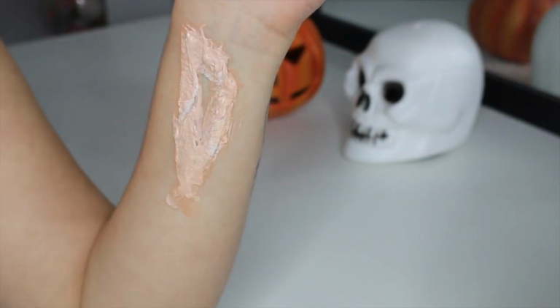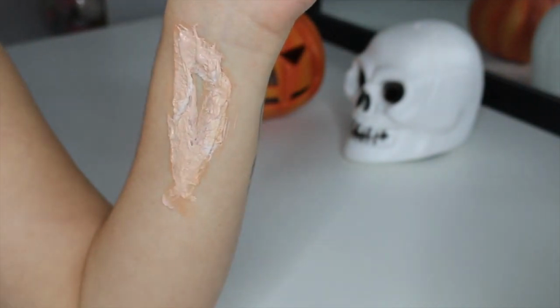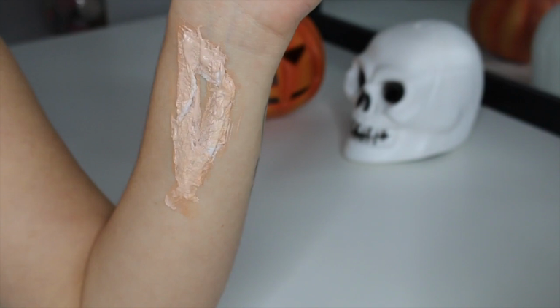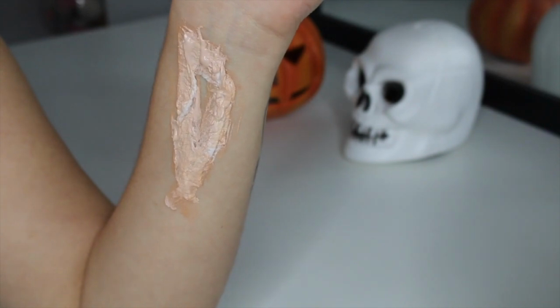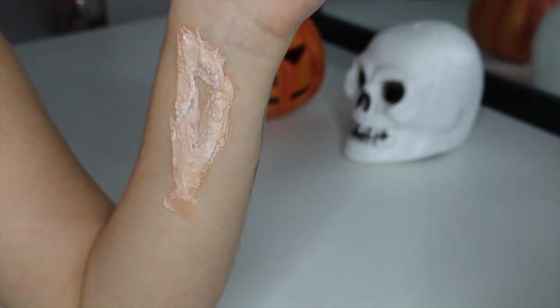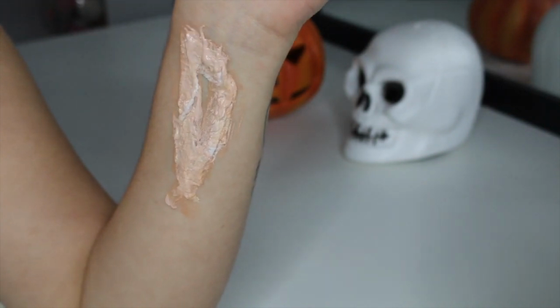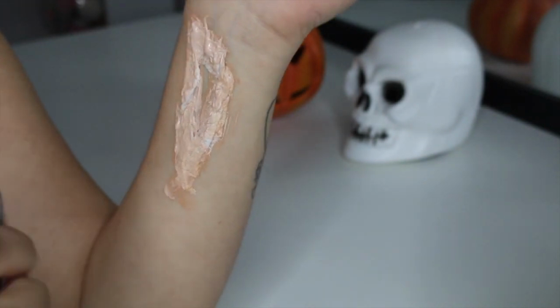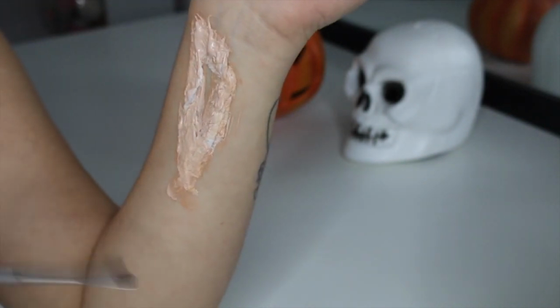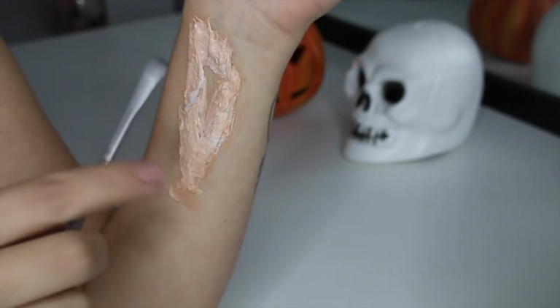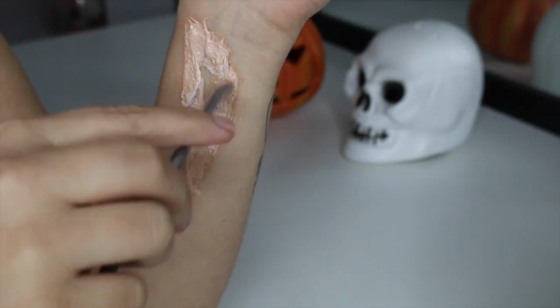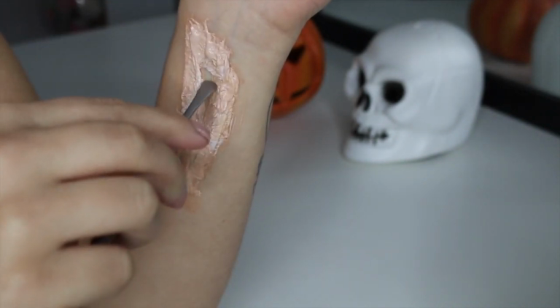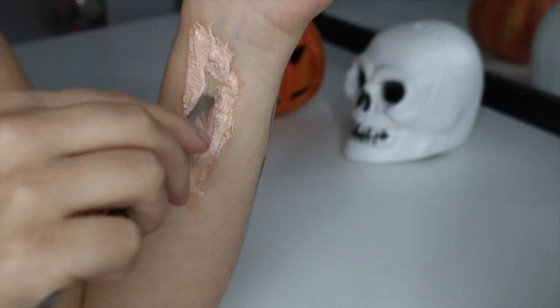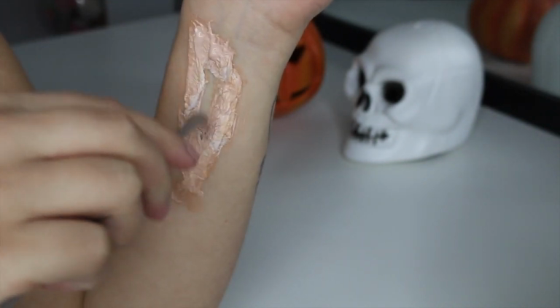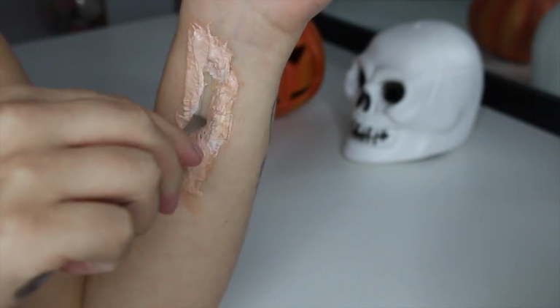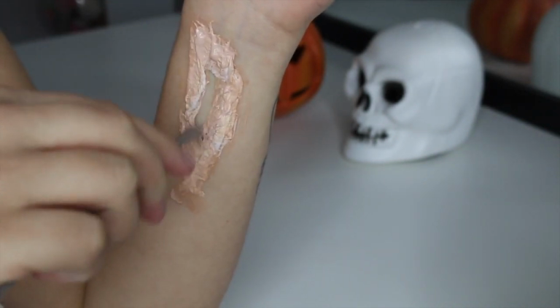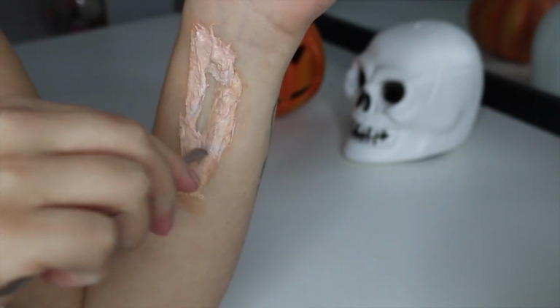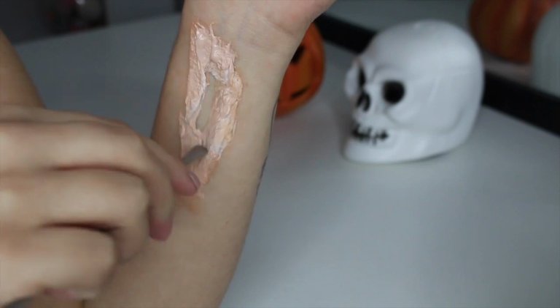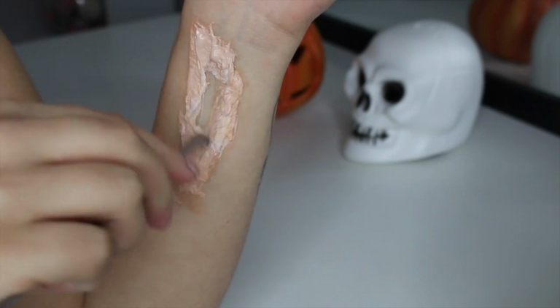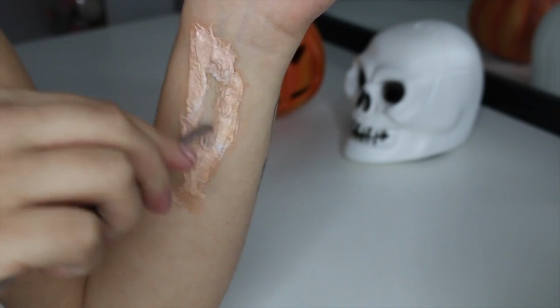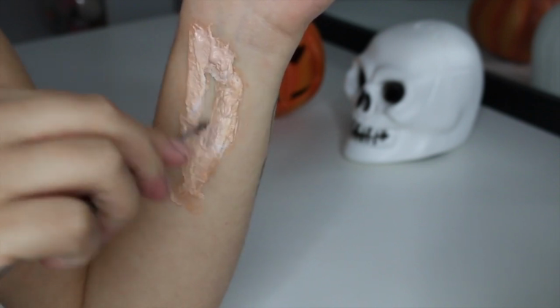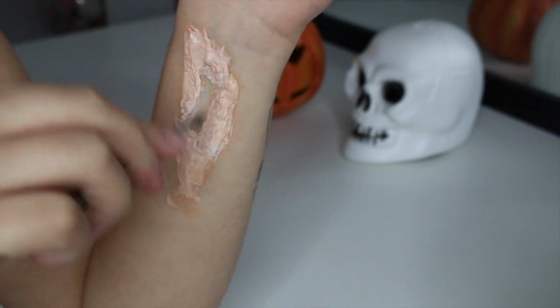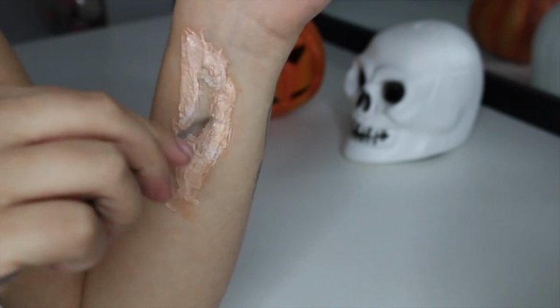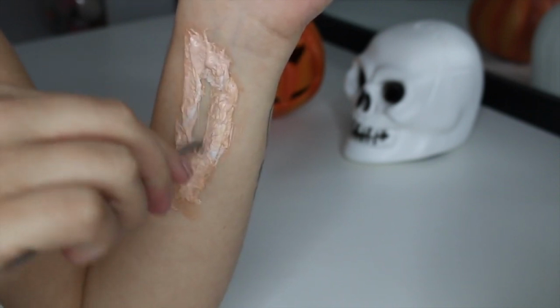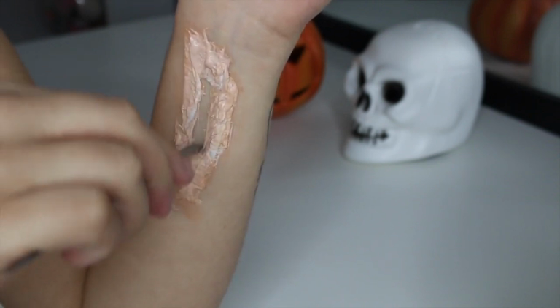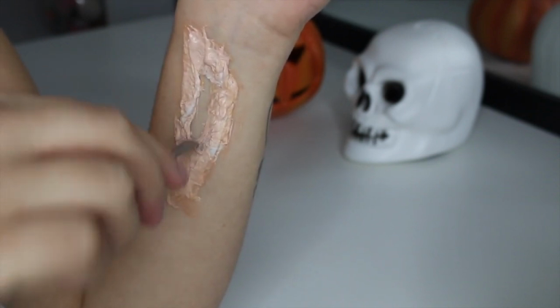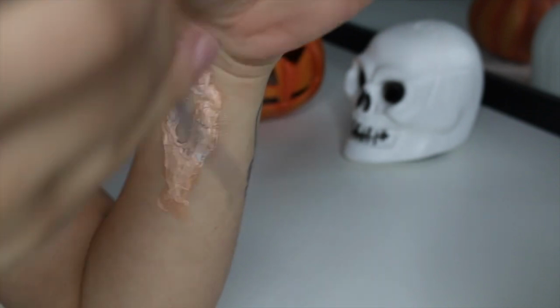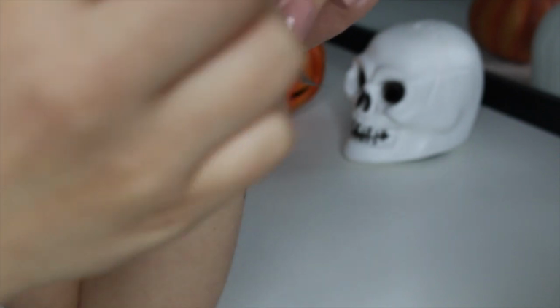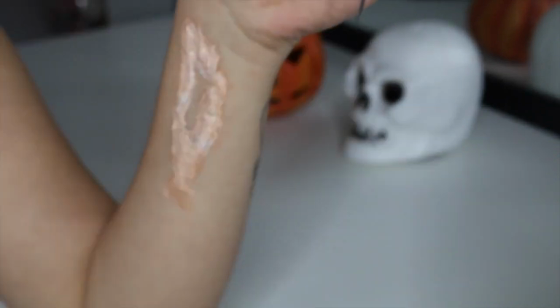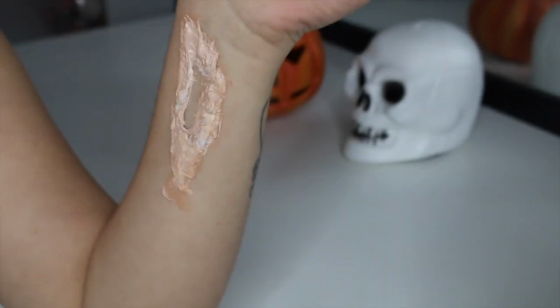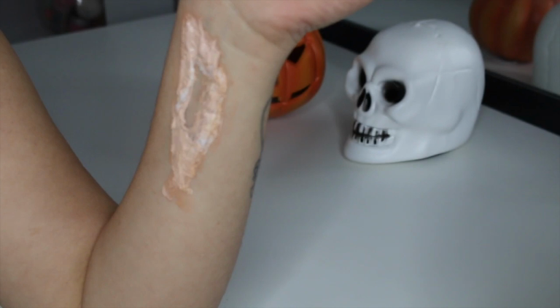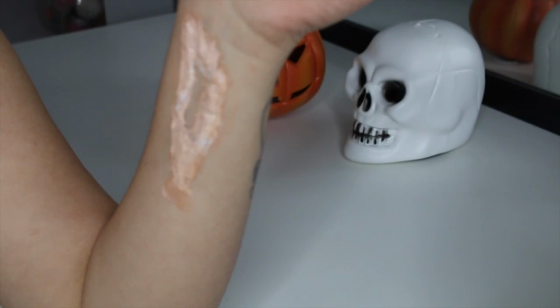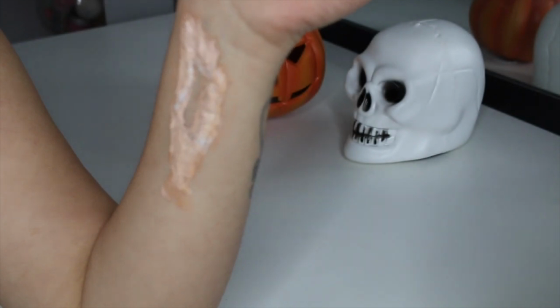Now we are going to start carving out the proper shape of the wound, using a metal spatula or your tweezers to remove some of that built-up latex in the middle.